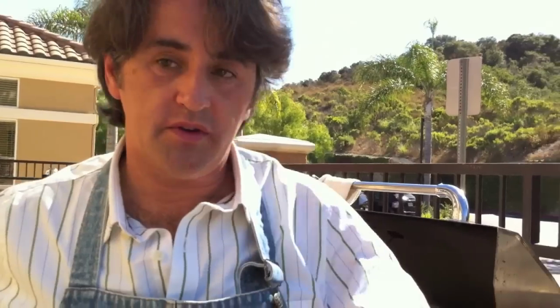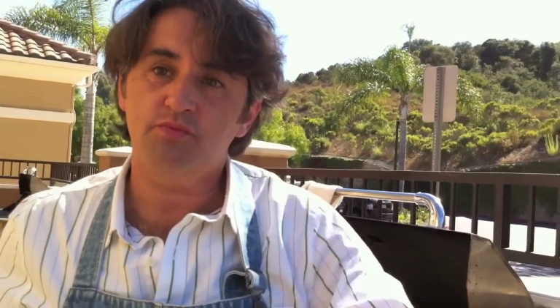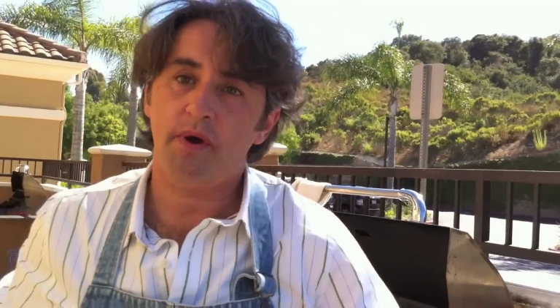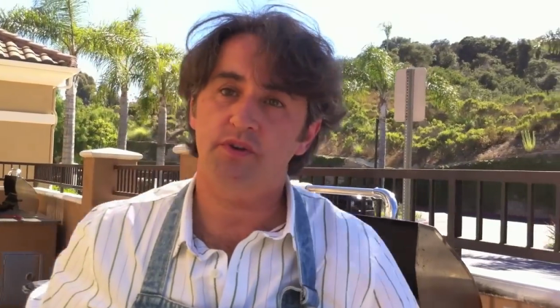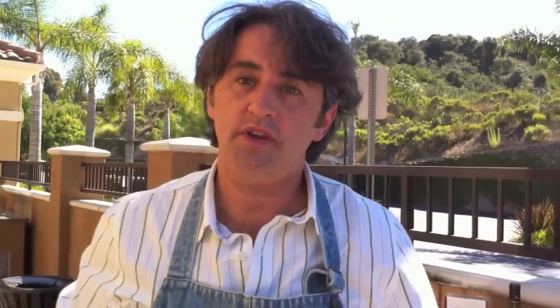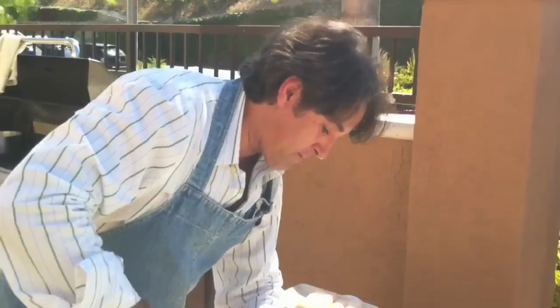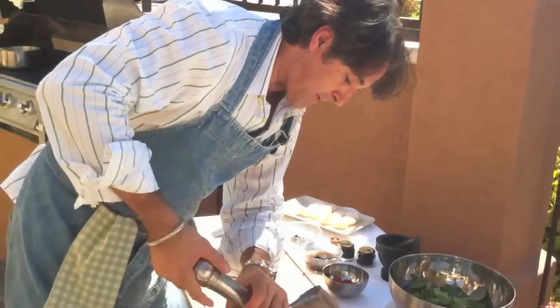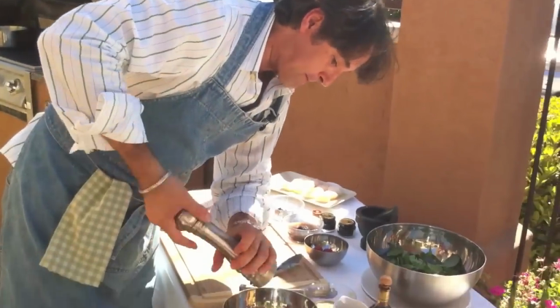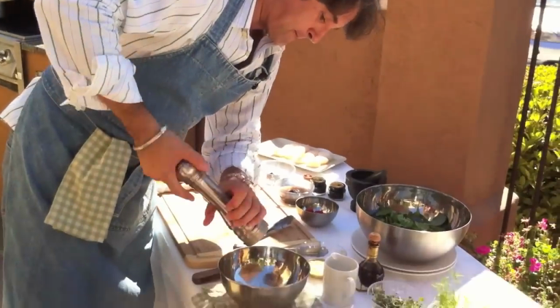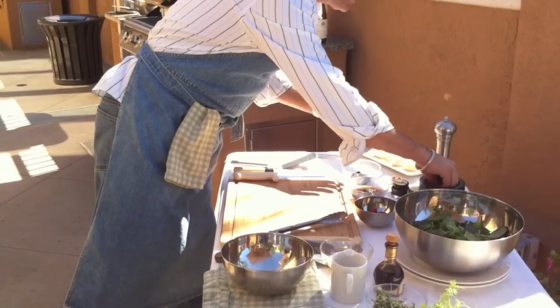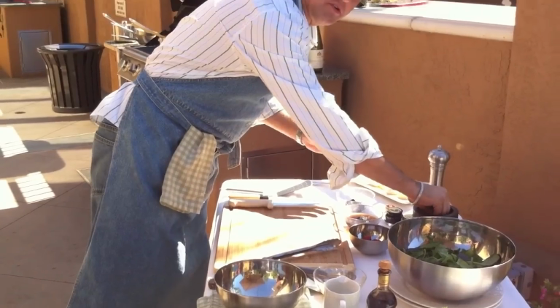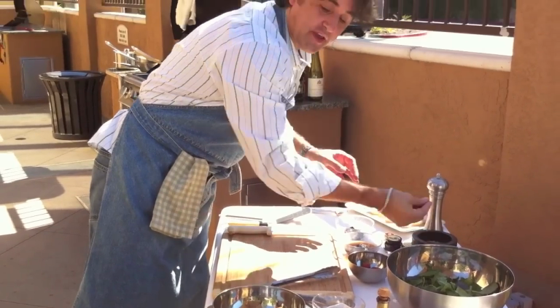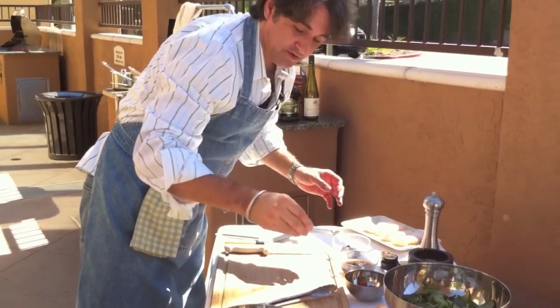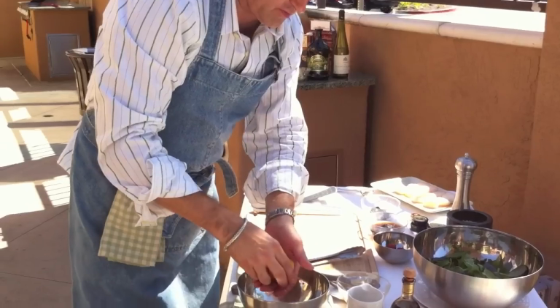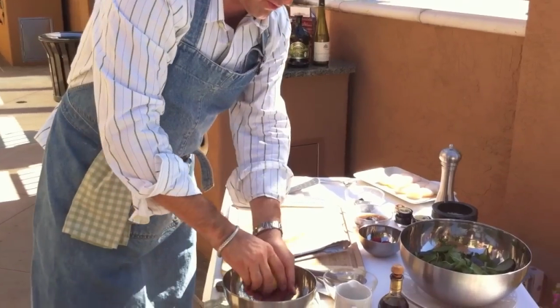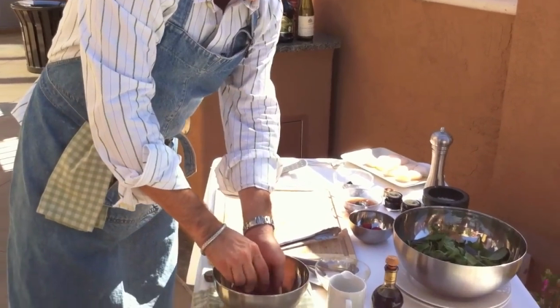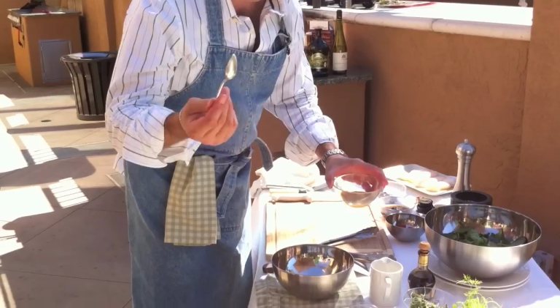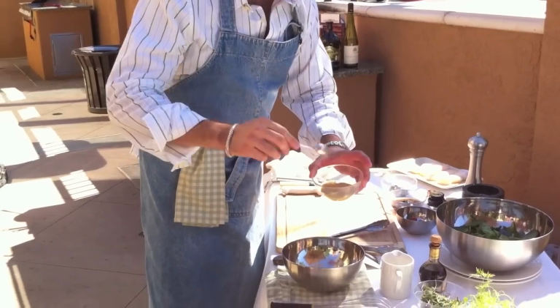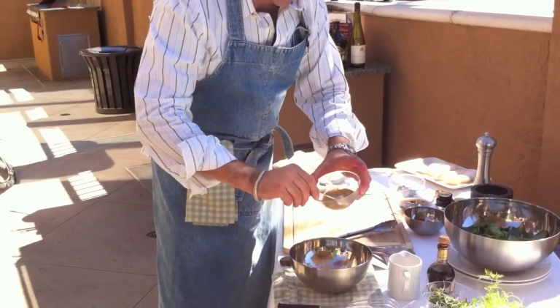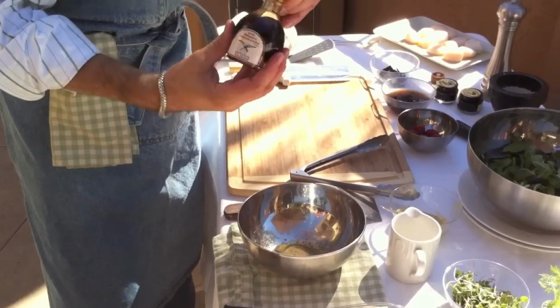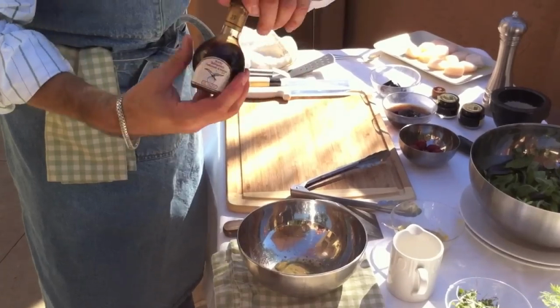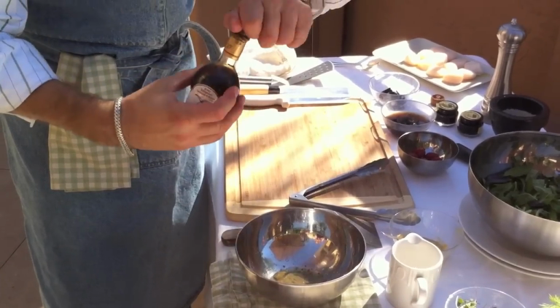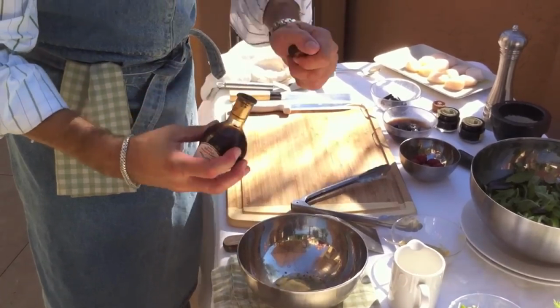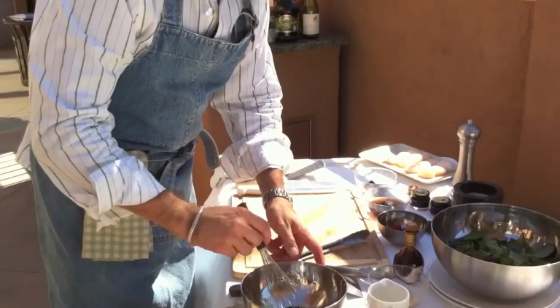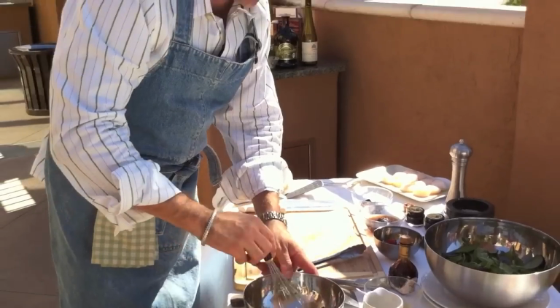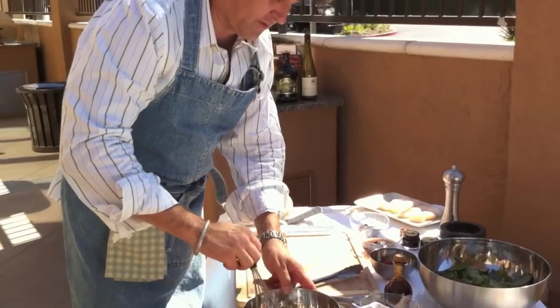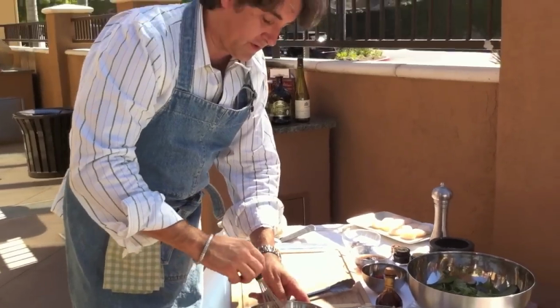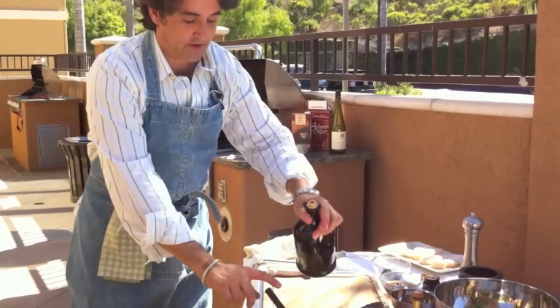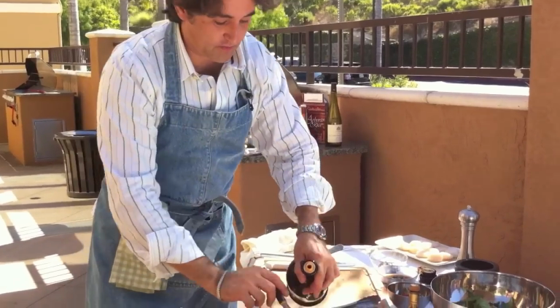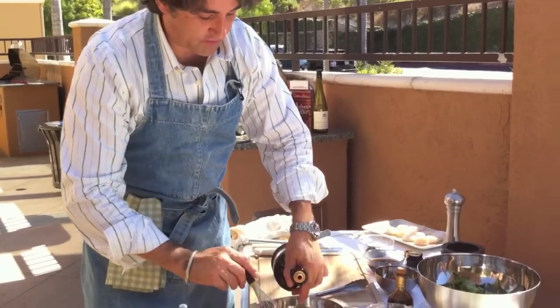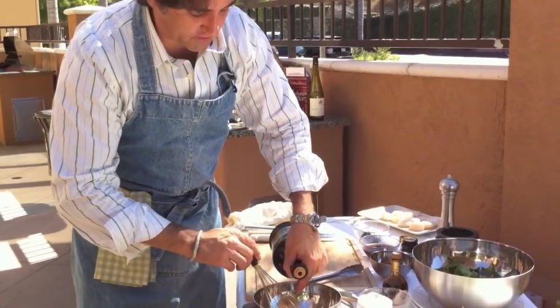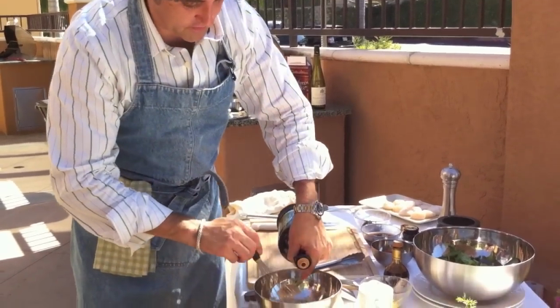We're going to start to prepare our dressing. Pepper, sea salt de Guérin, lemon juice, Dijon mustard, aged balsamic vinegar. Mix everything together, then add some extra virgin olive oil.